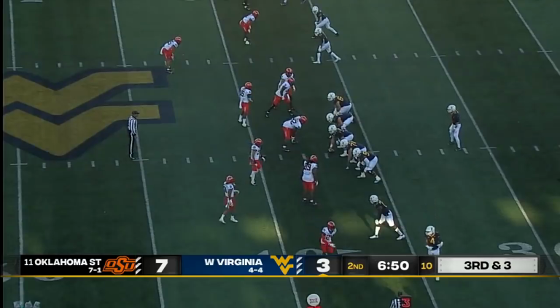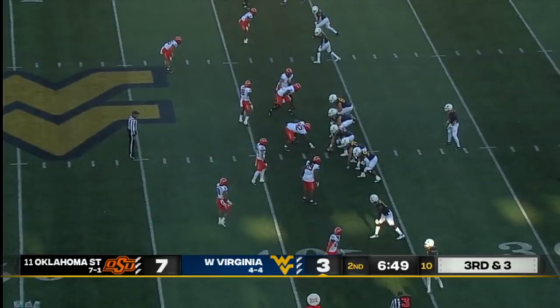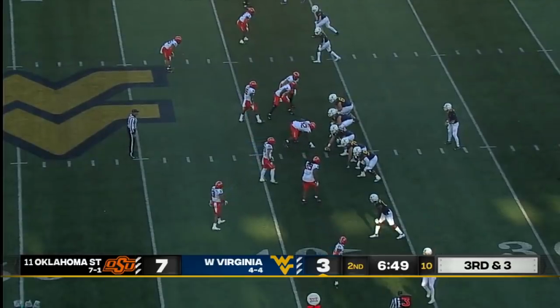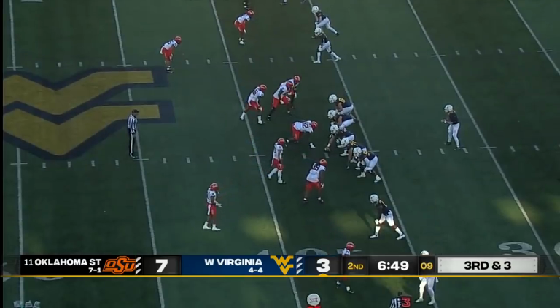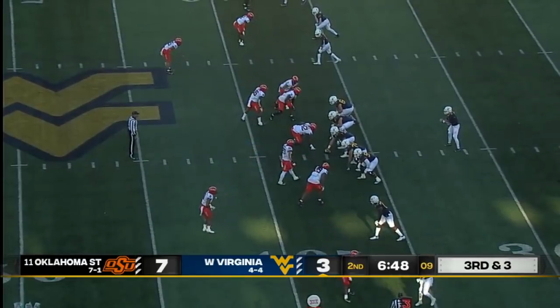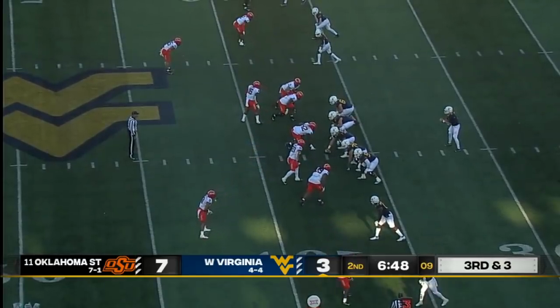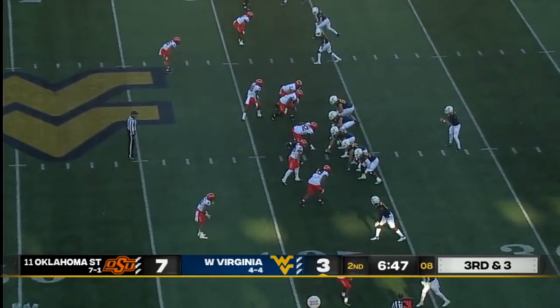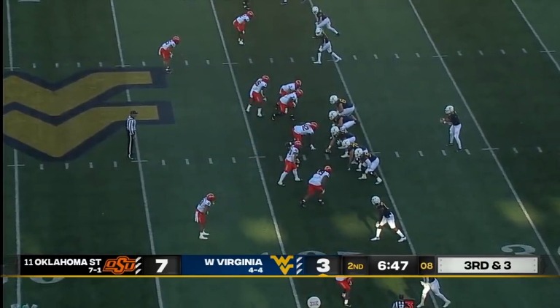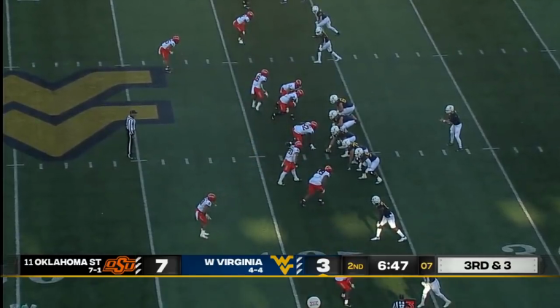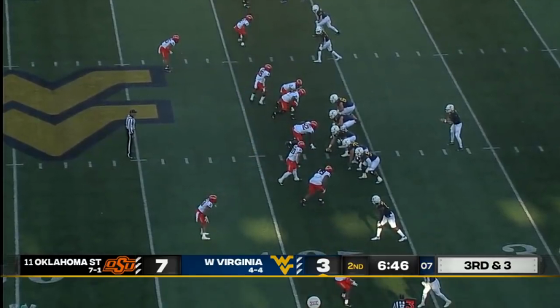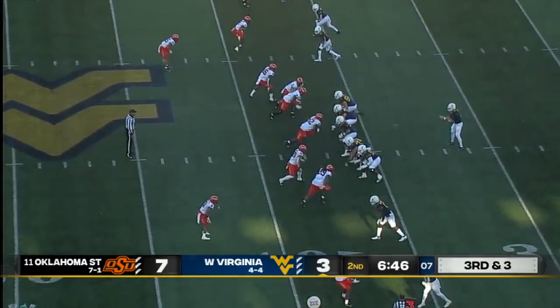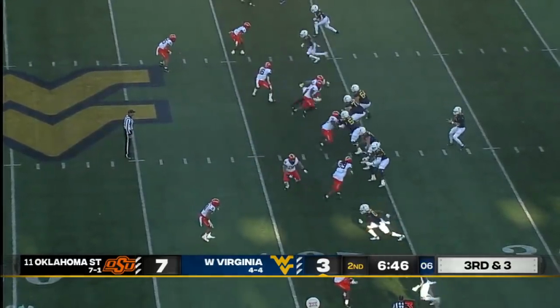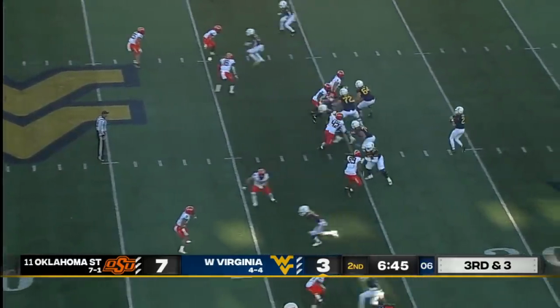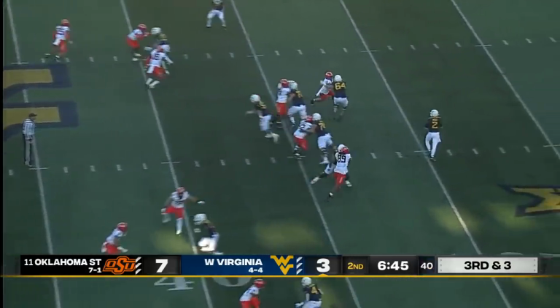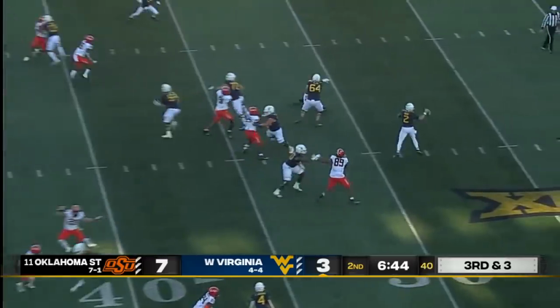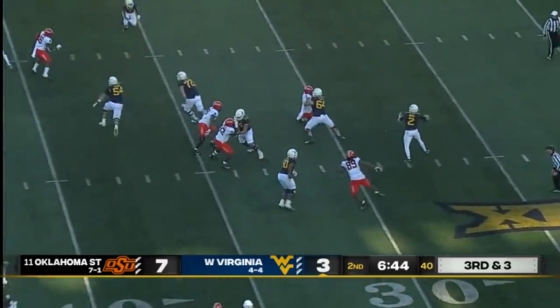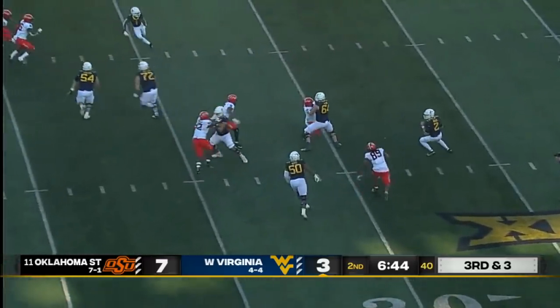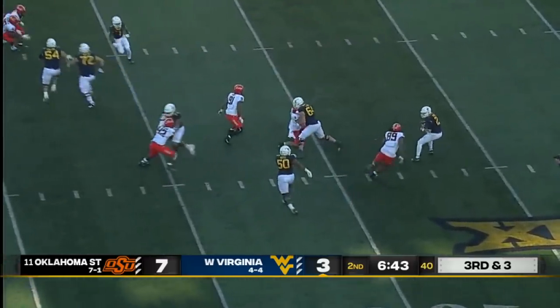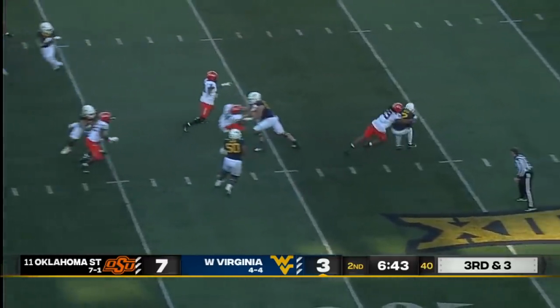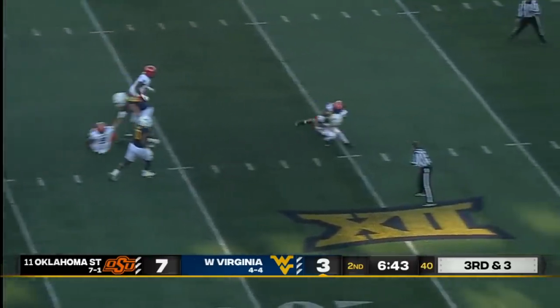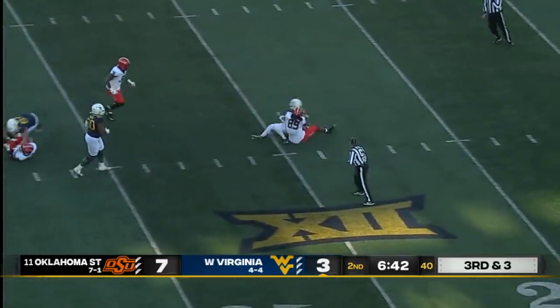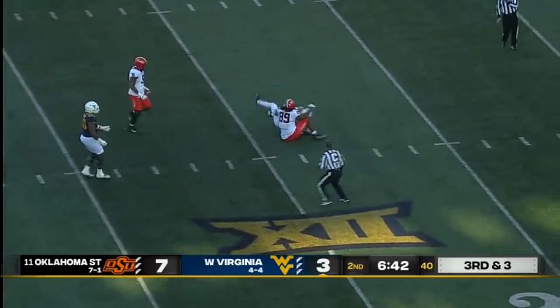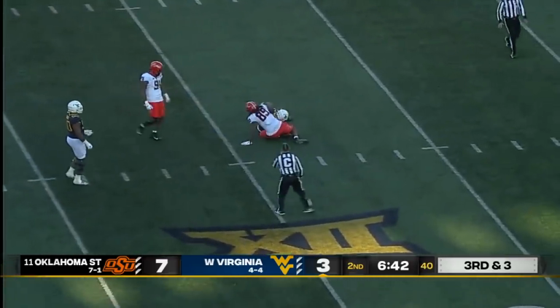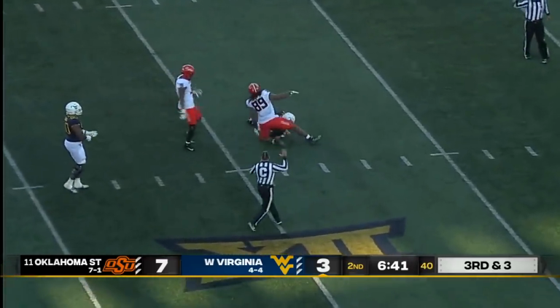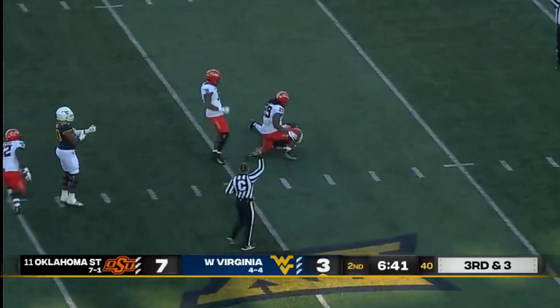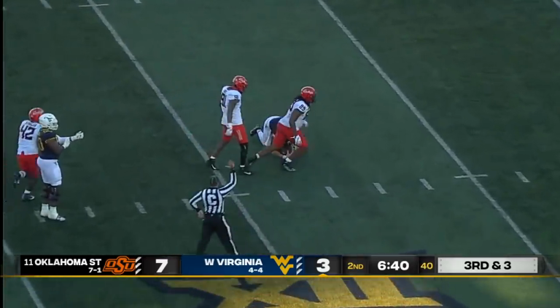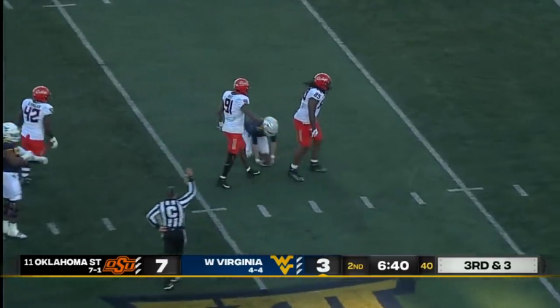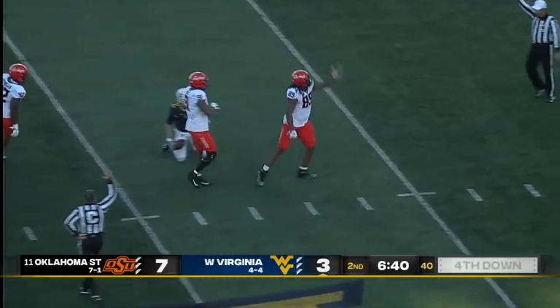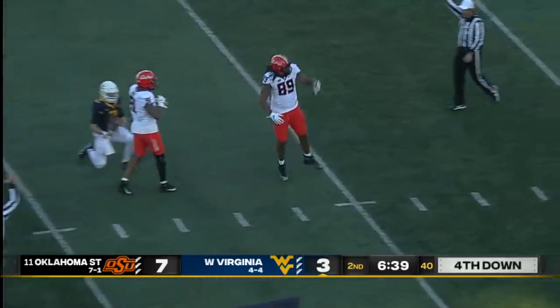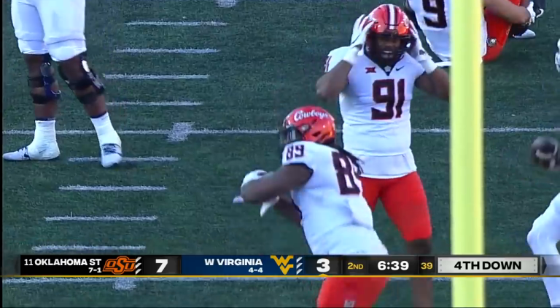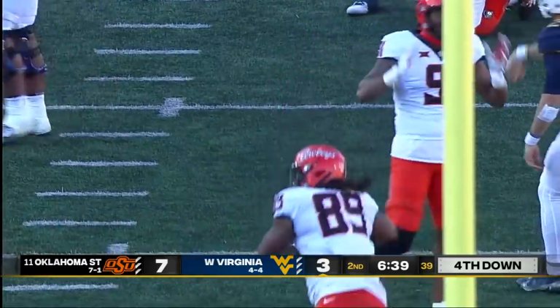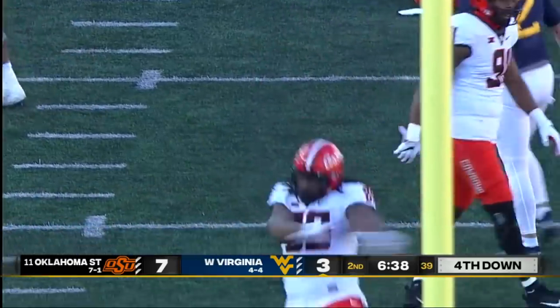Their resume might say X, but if you watch the games, you're going to go: that's one of the four best teams in America. On third down, Dagey in trouble — down he goes. Tyler Lacey with the sack for the Pokes.